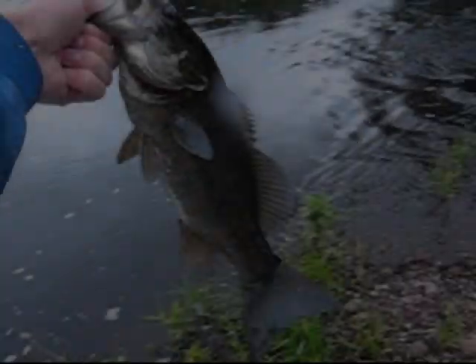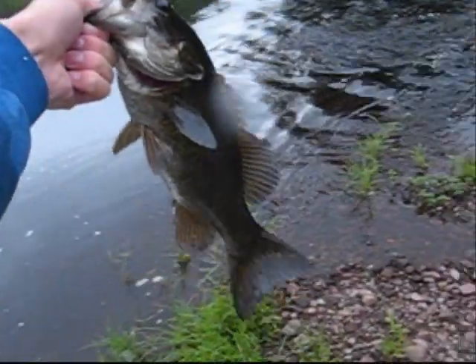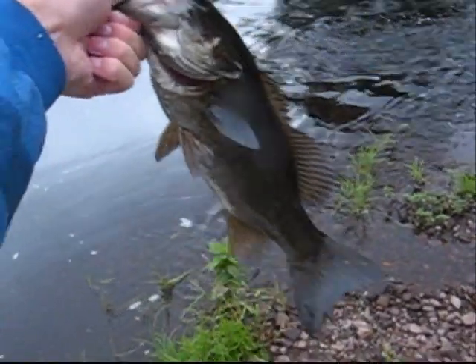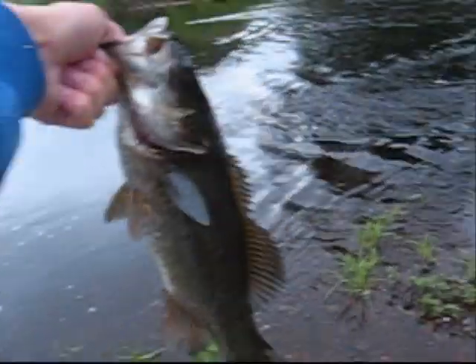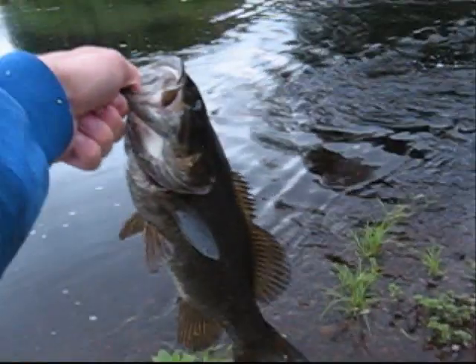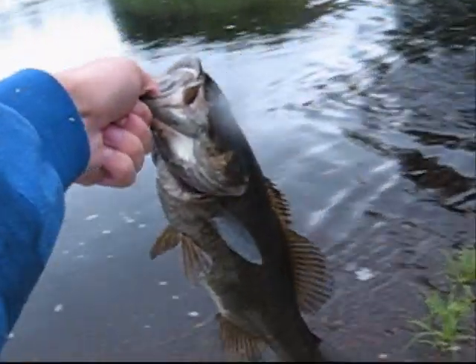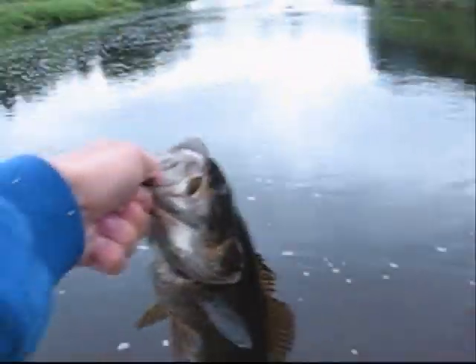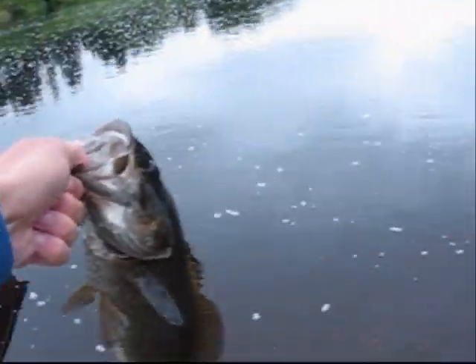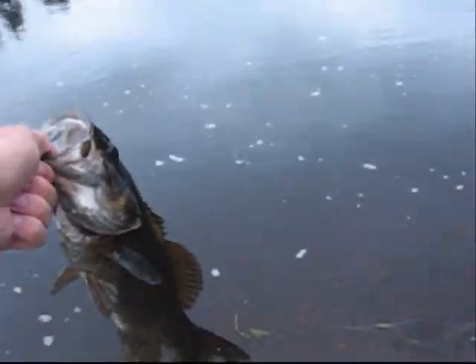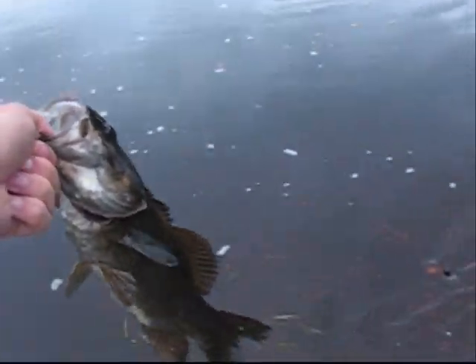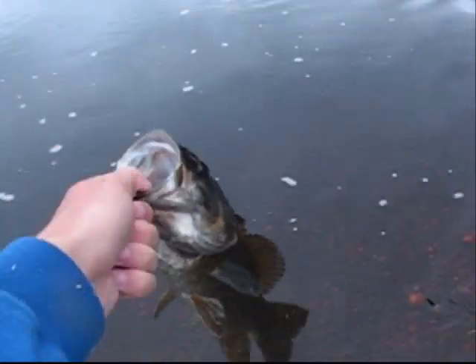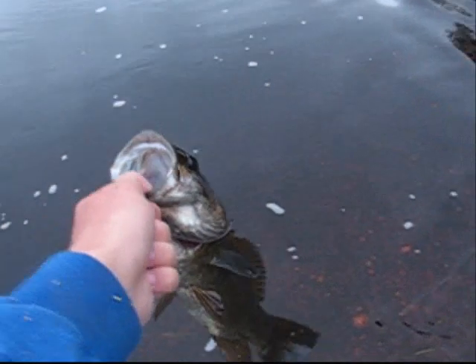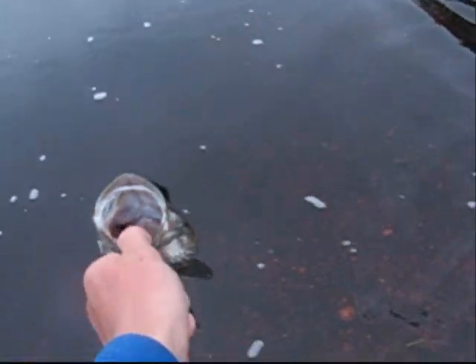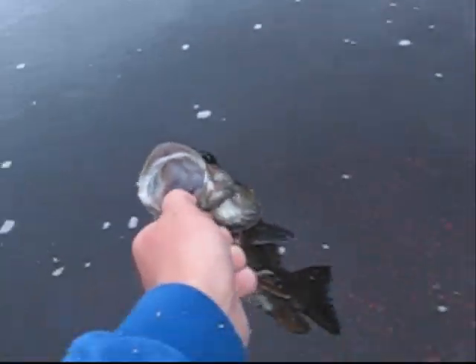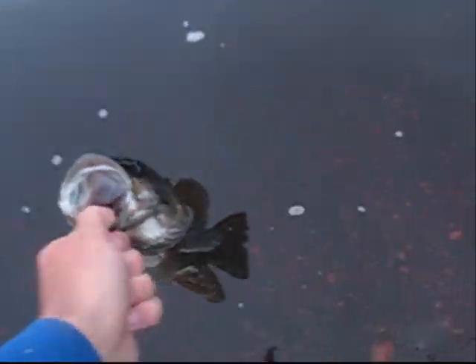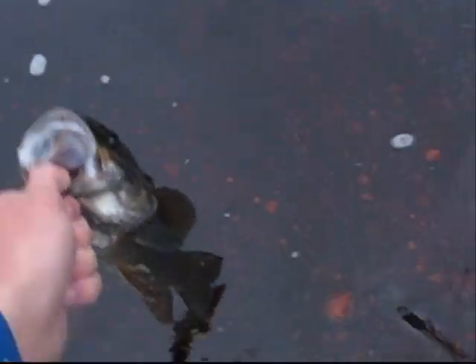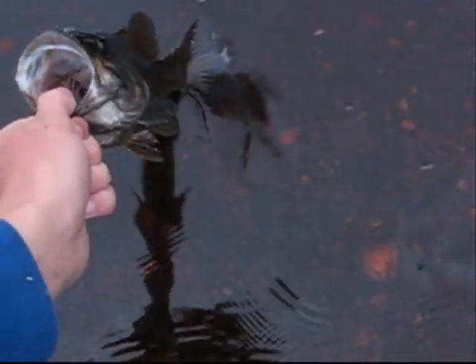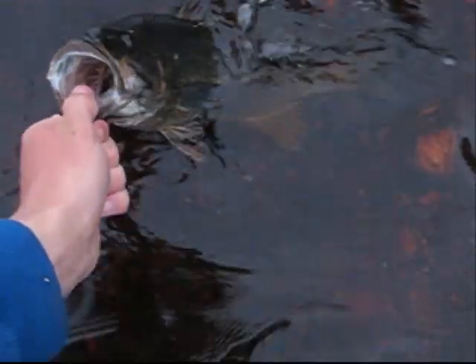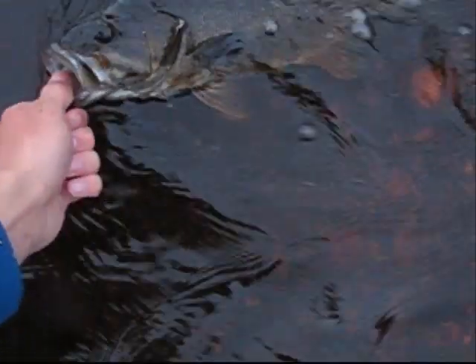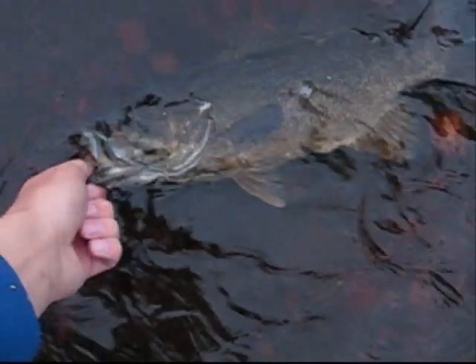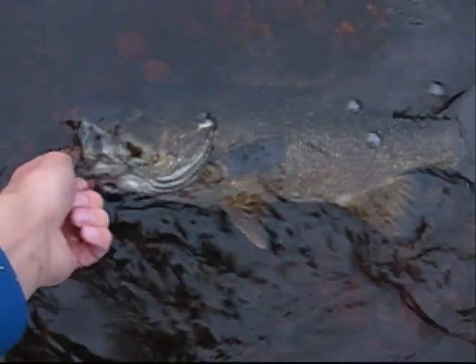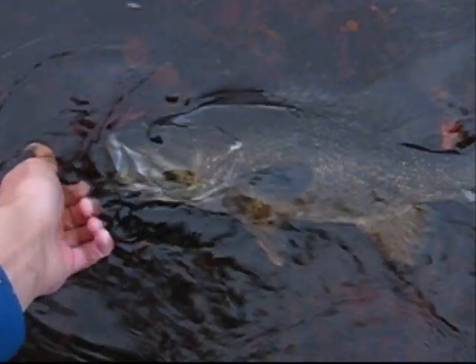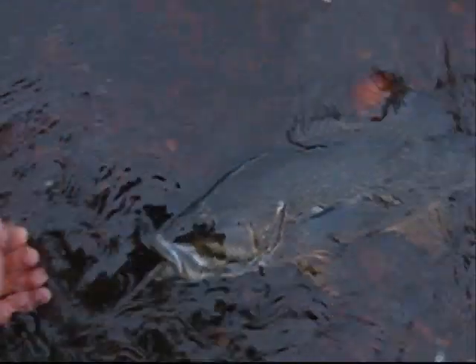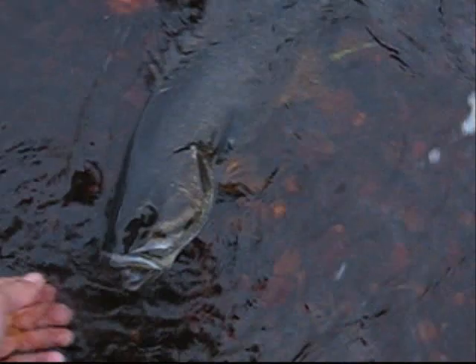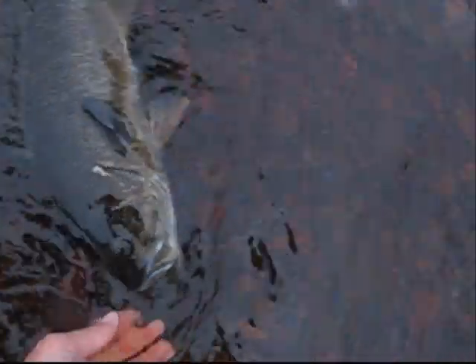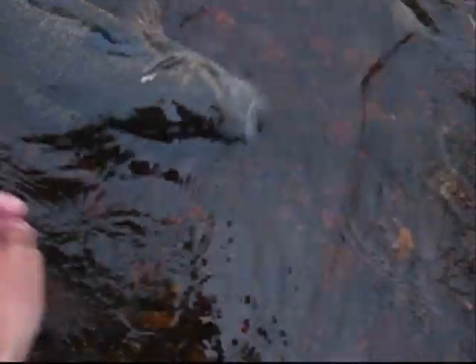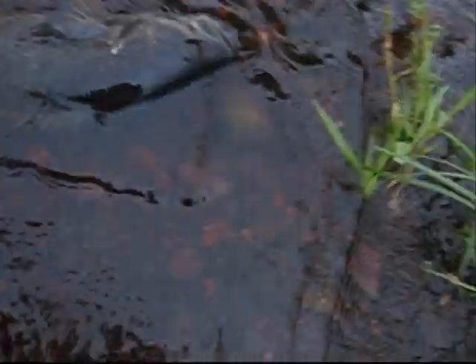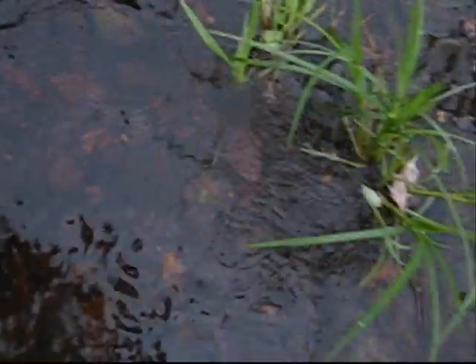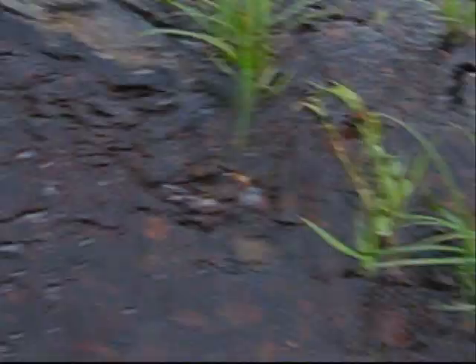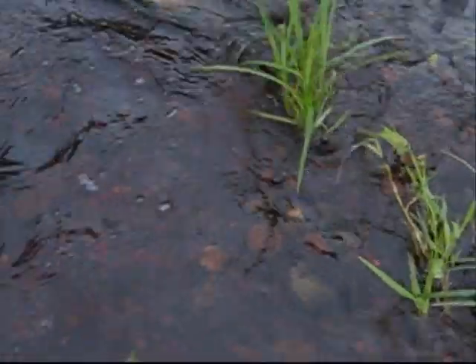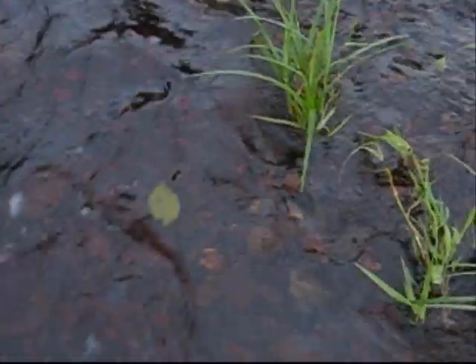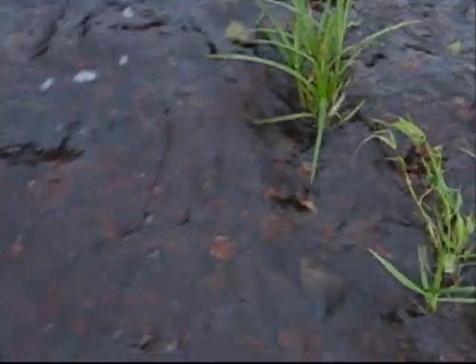Nice little bass. Caught him in the fork part of the river. Kinda trying to figure out which way we should go. There he goes. Get going, buddy. There he goes.